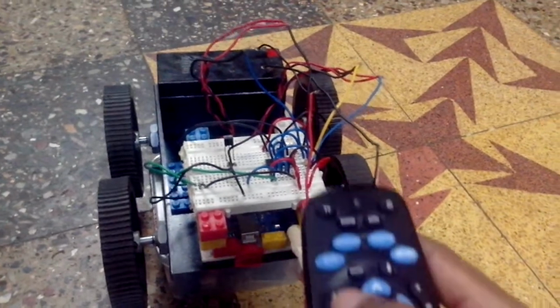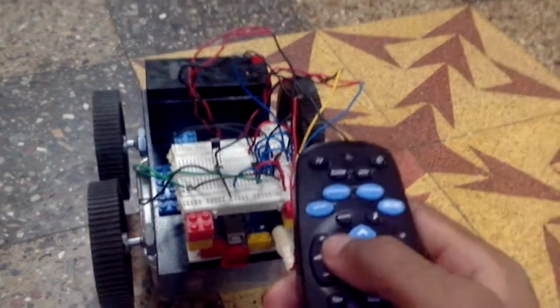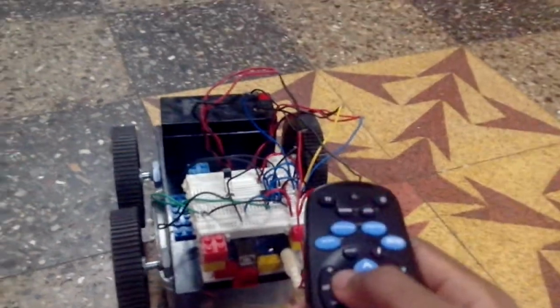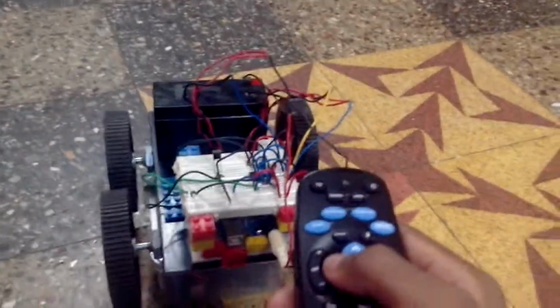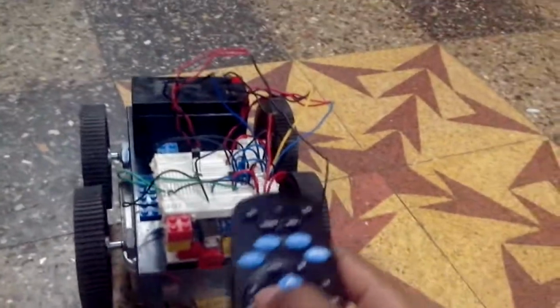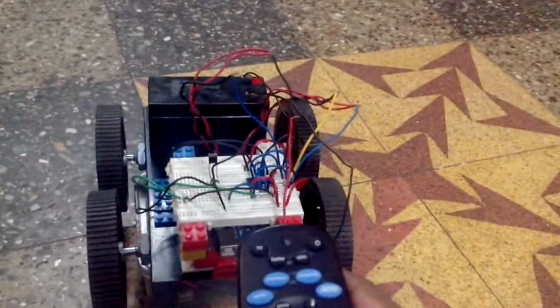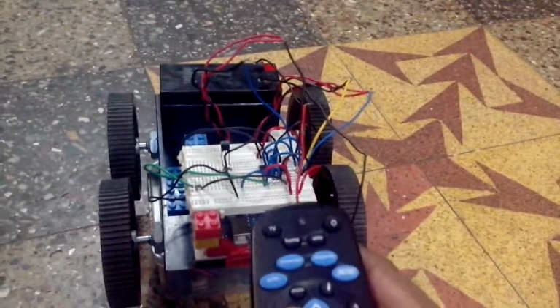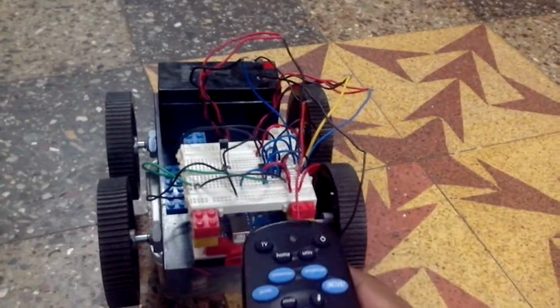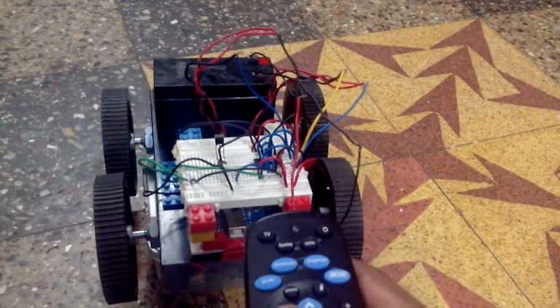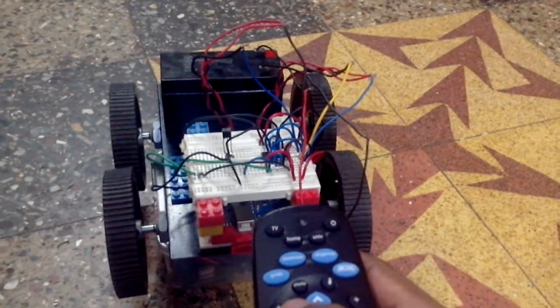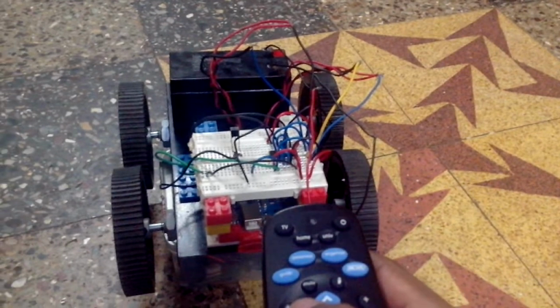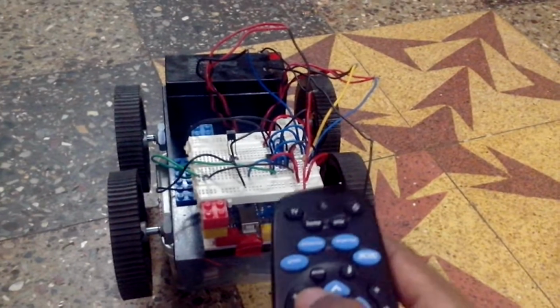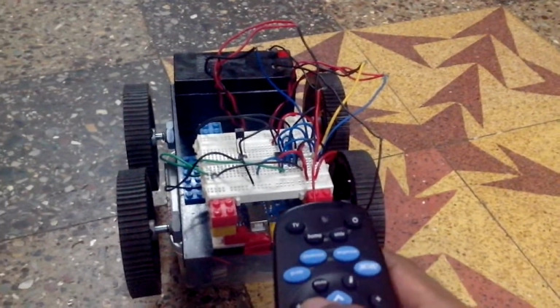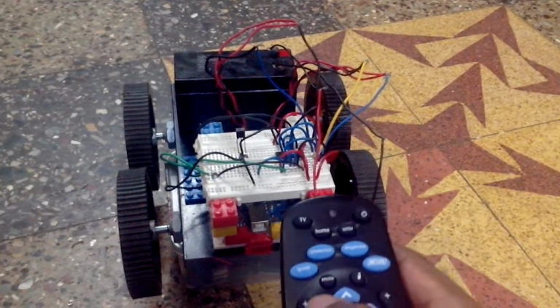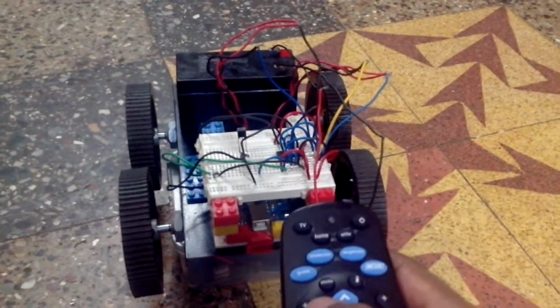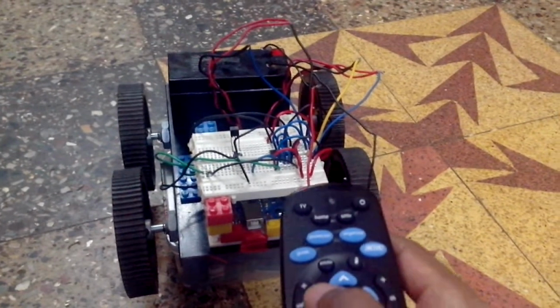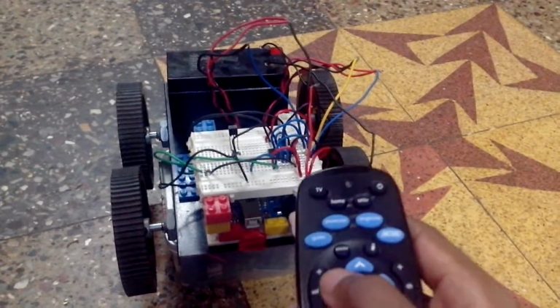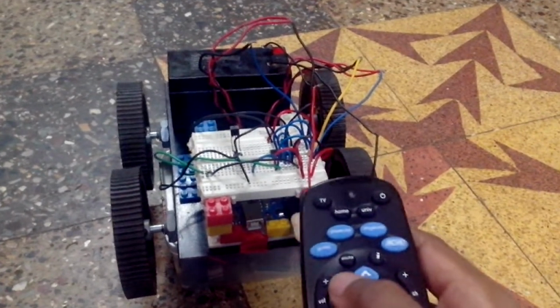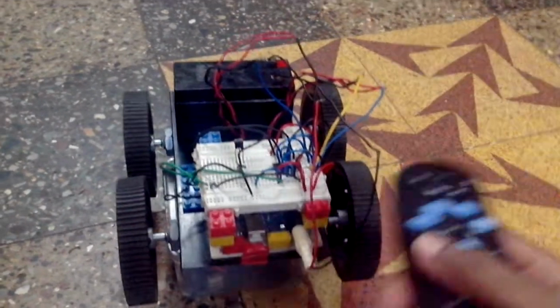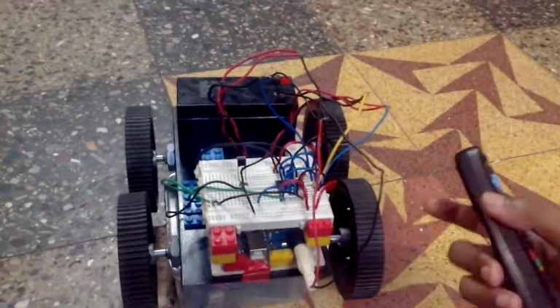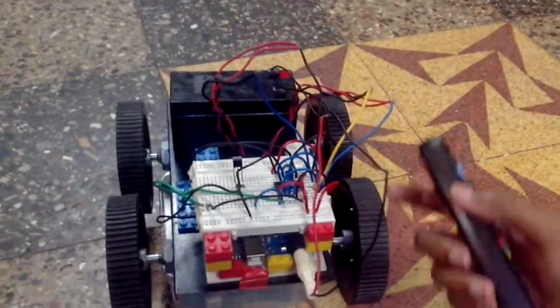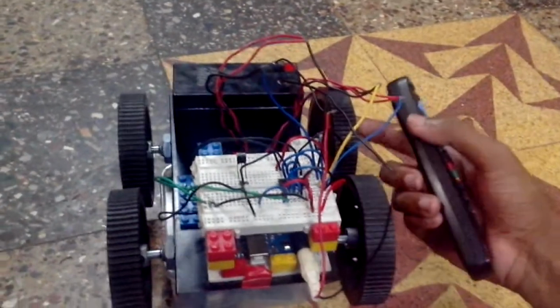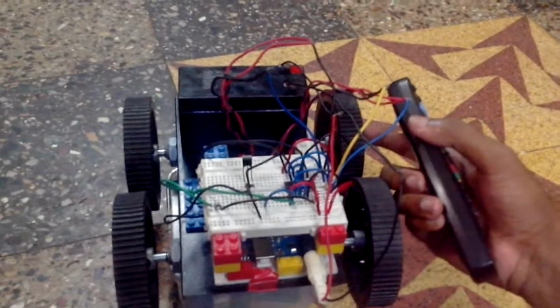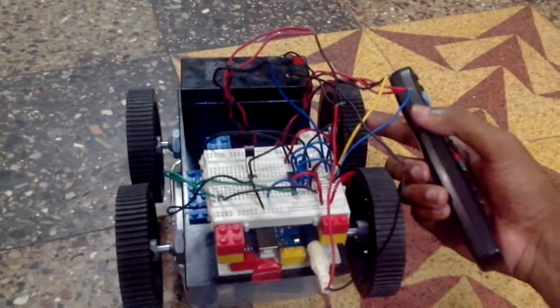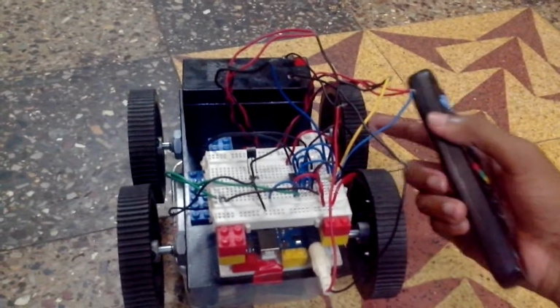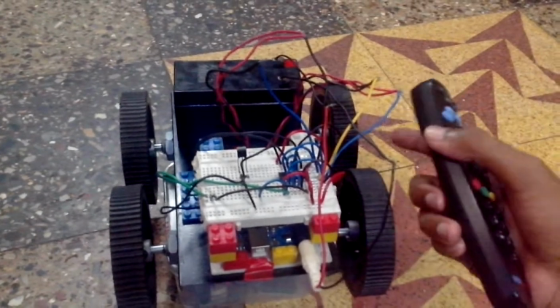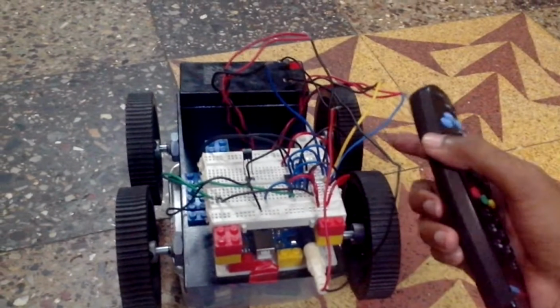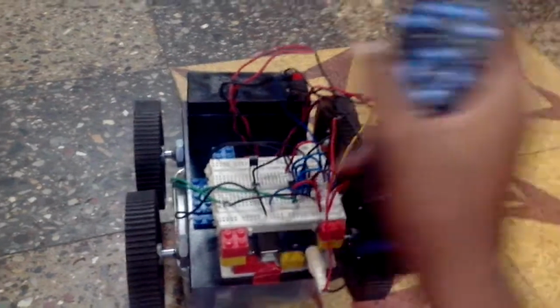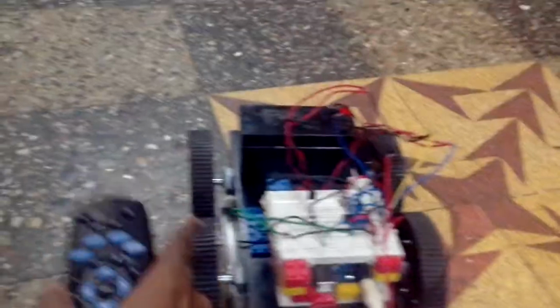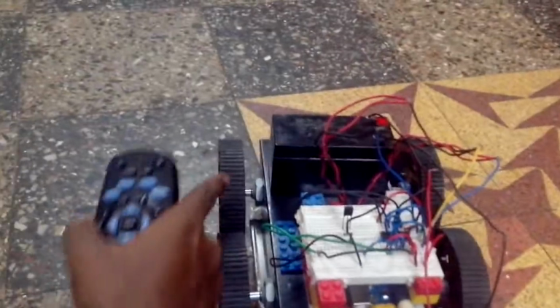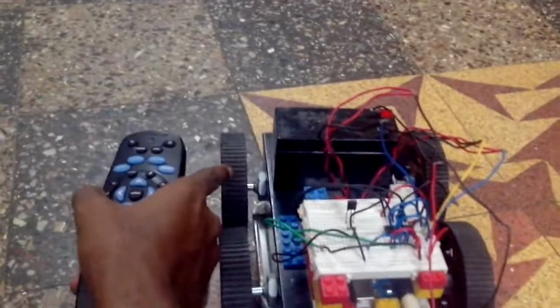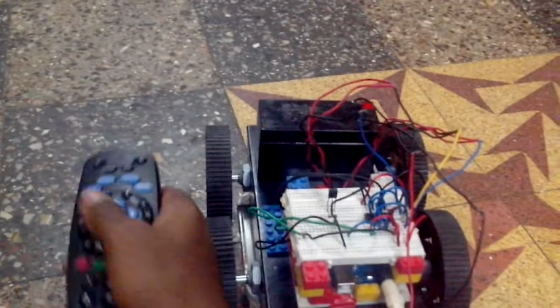And this button makes the RC car rotate in the 360 degree counter-clockwise direction. For this, these two pairs of wheels rotate in the forward direction and these two in the reverse.